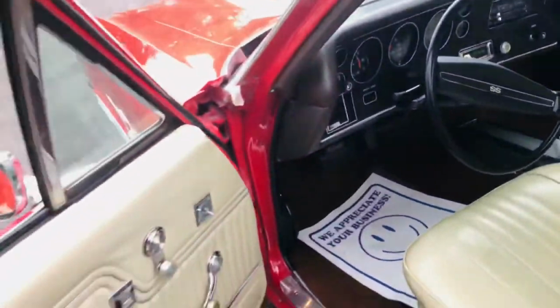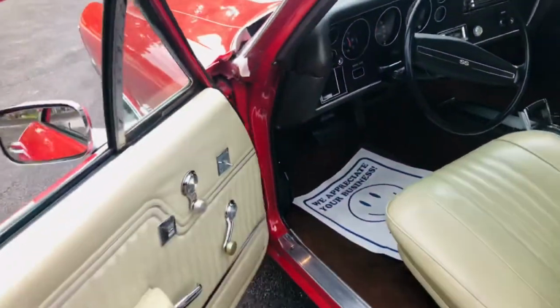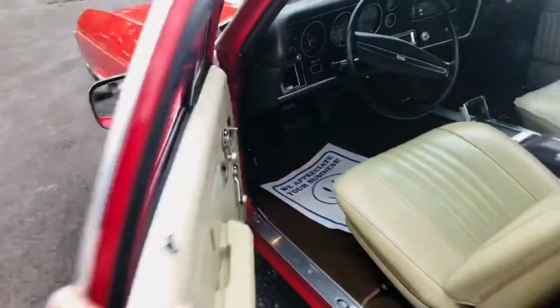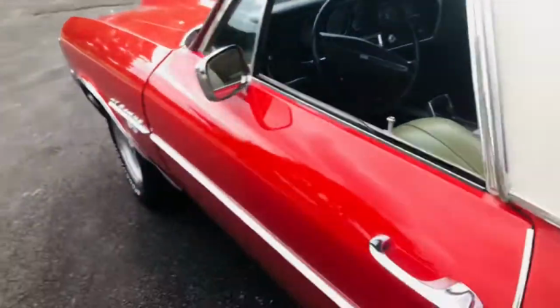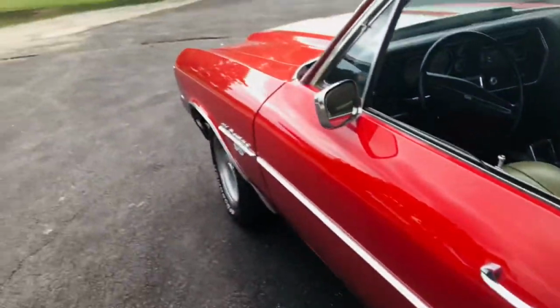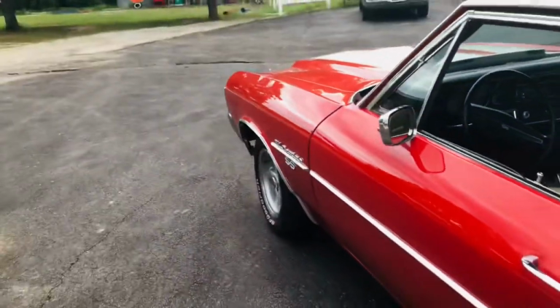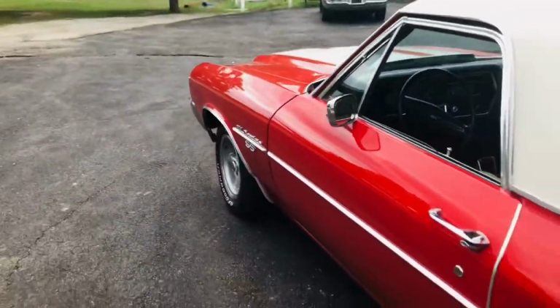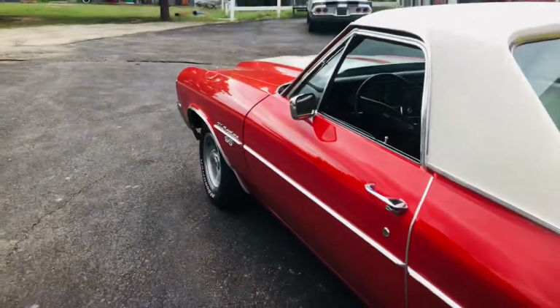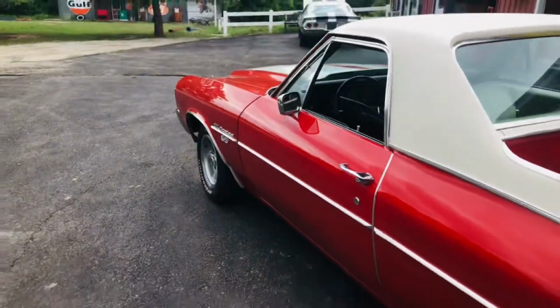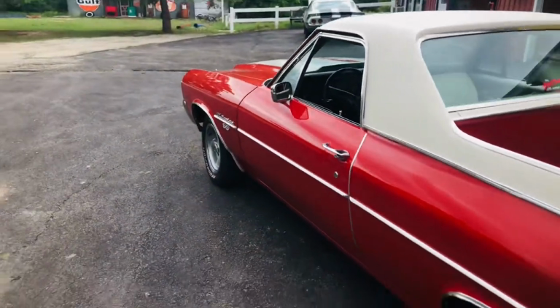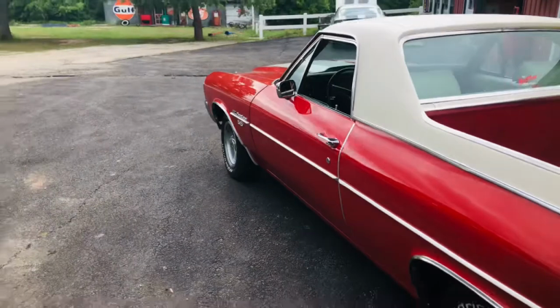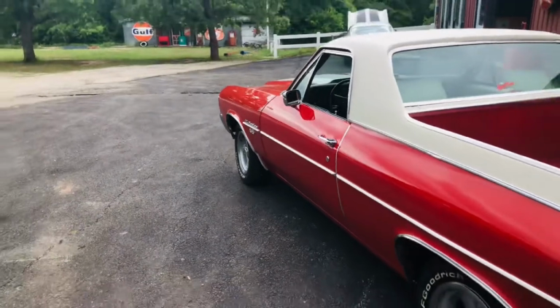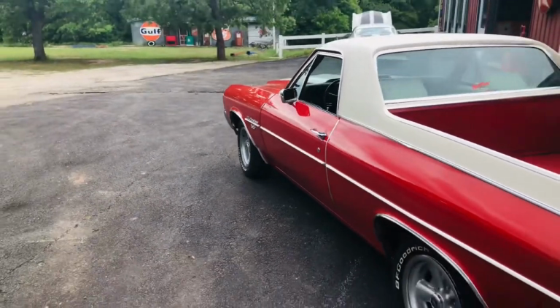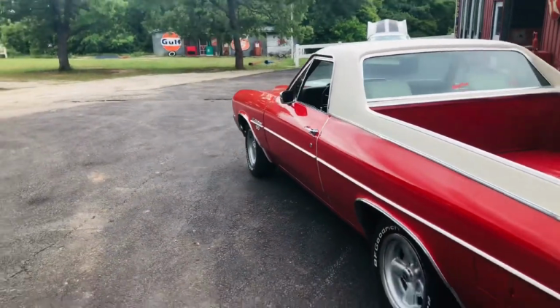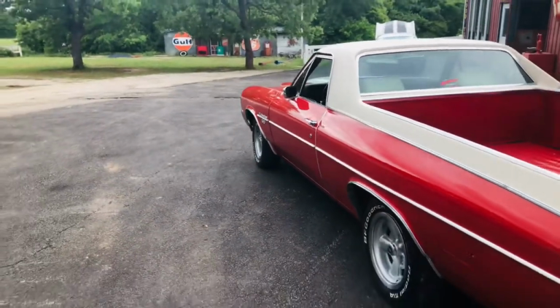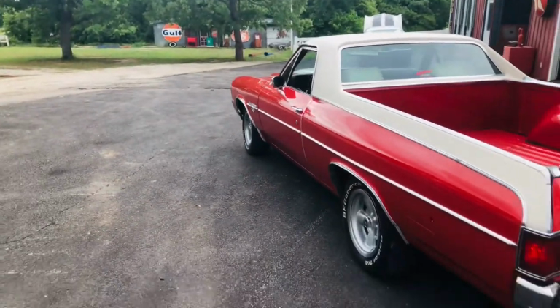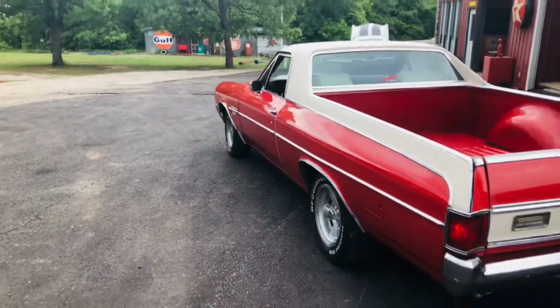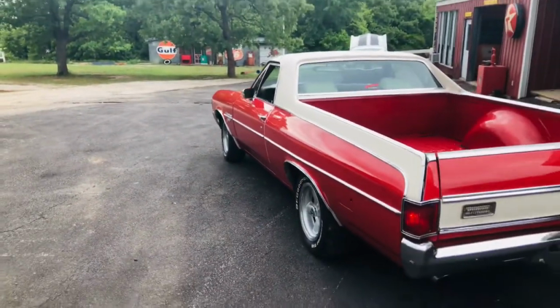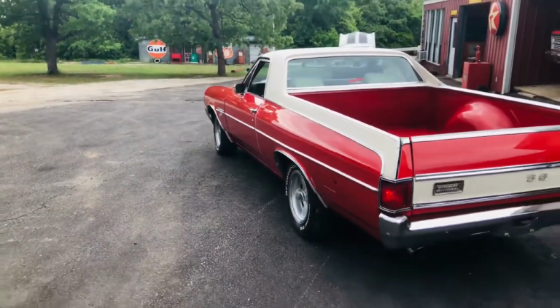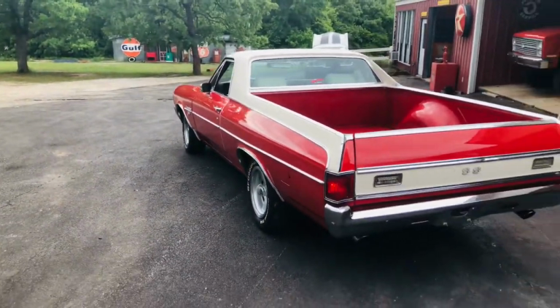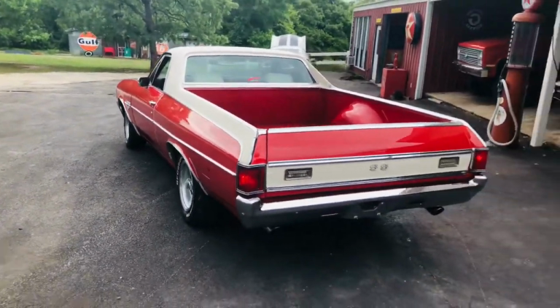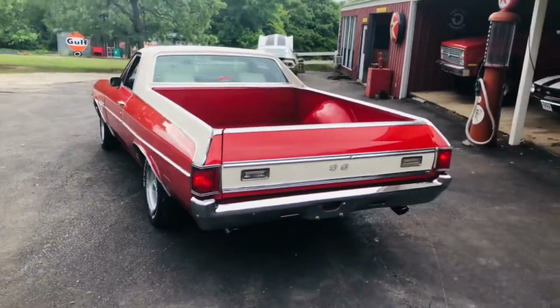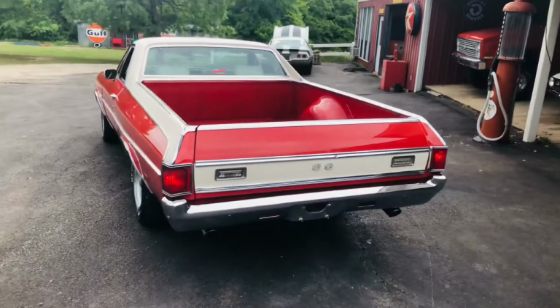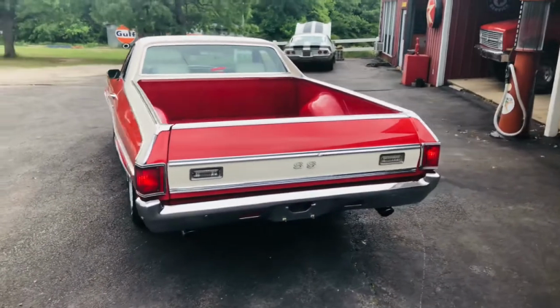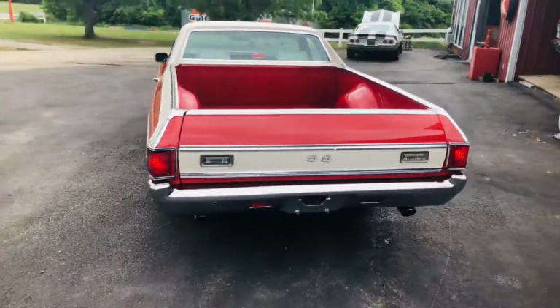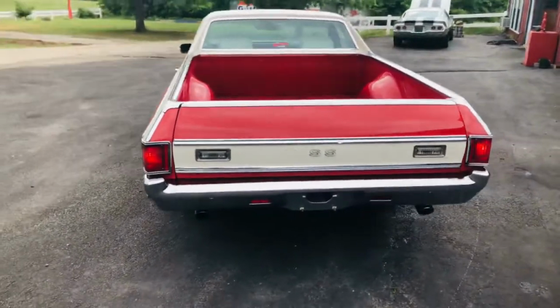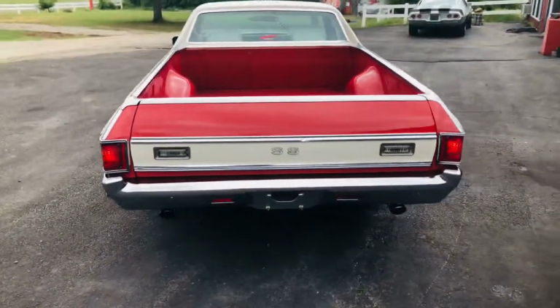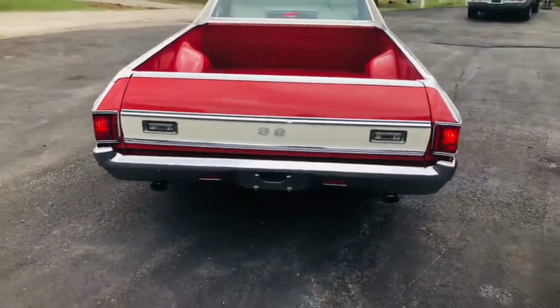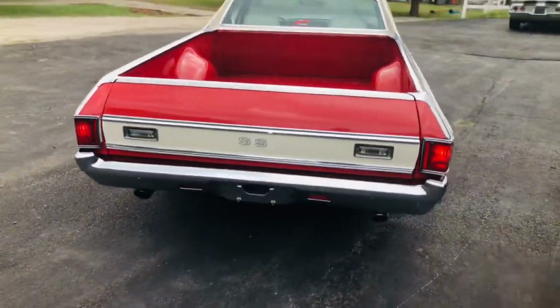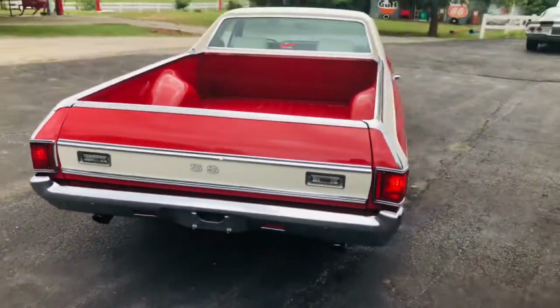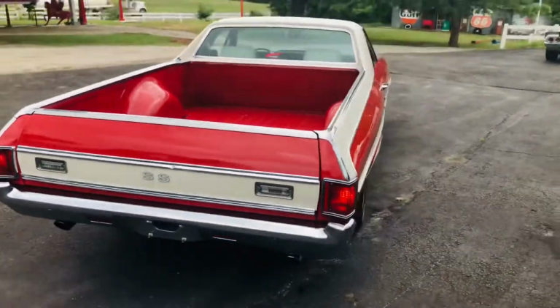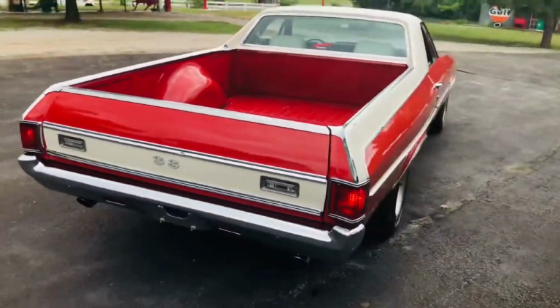Runs and drives excellent. Power door locks work great. It's got a key fob that the locks are hooked to, and an alarm is hooked to it. Backup lights work. Awesome sounding exhaust.